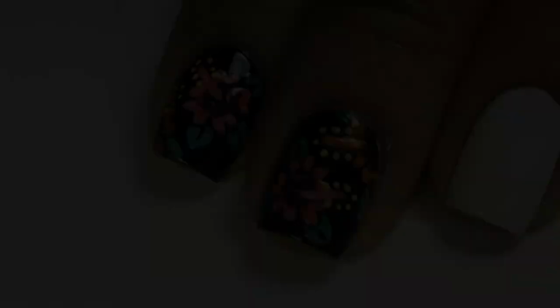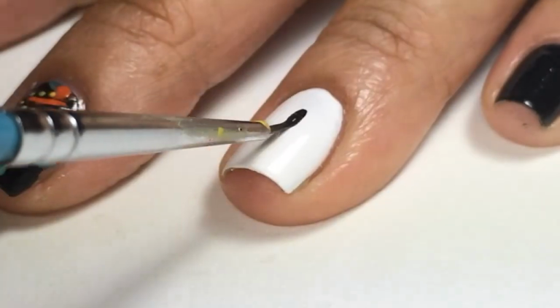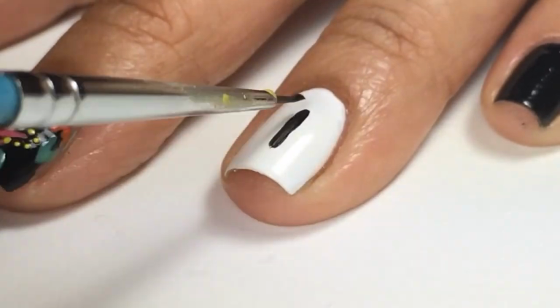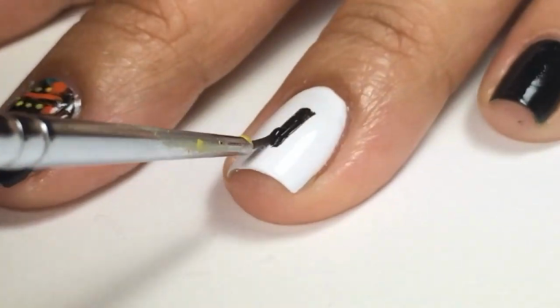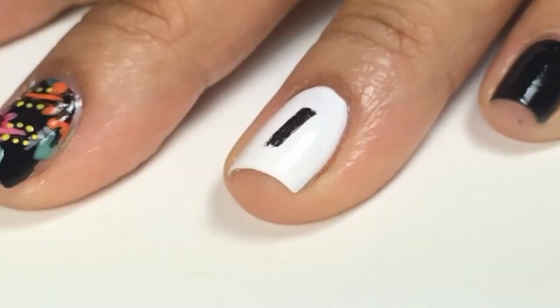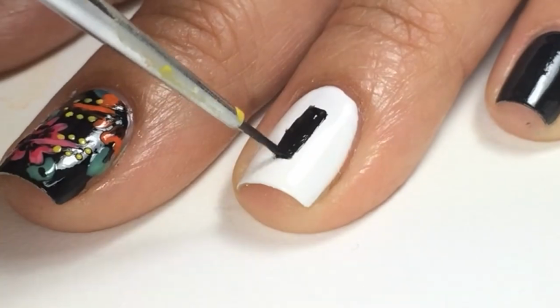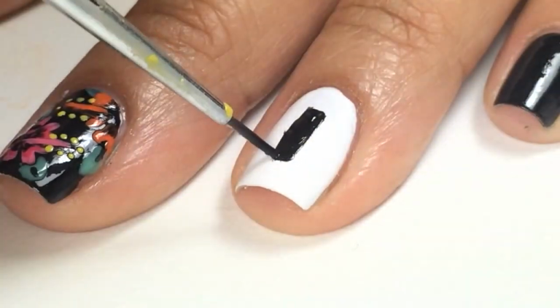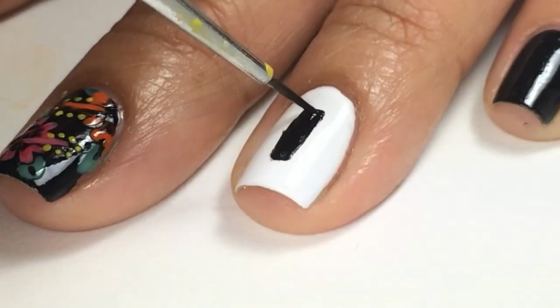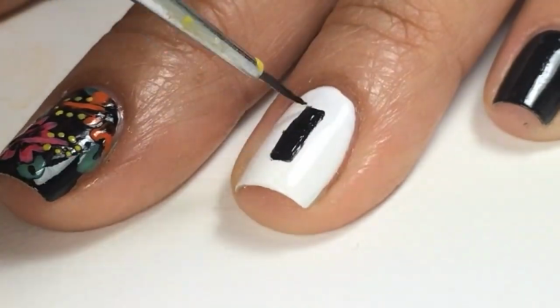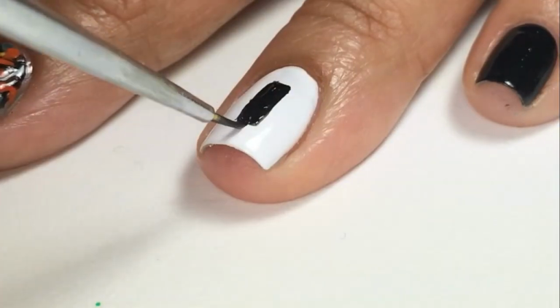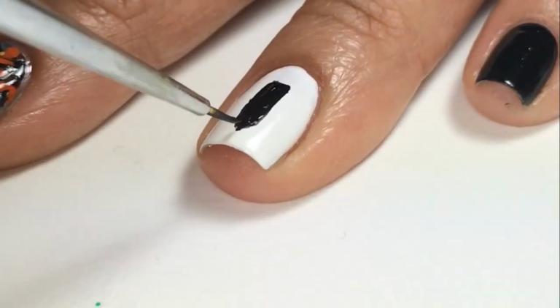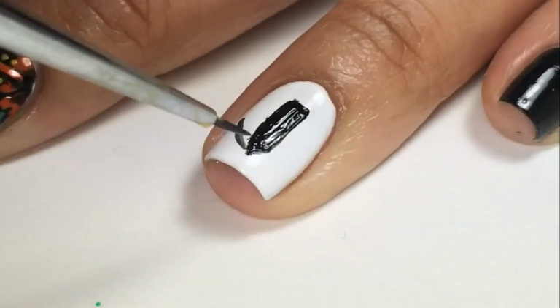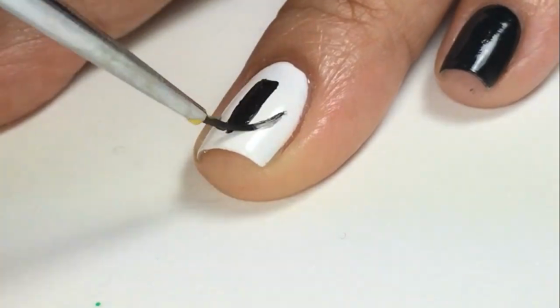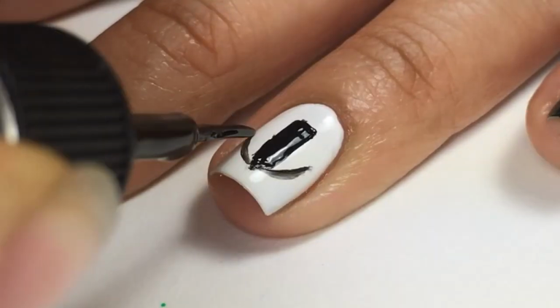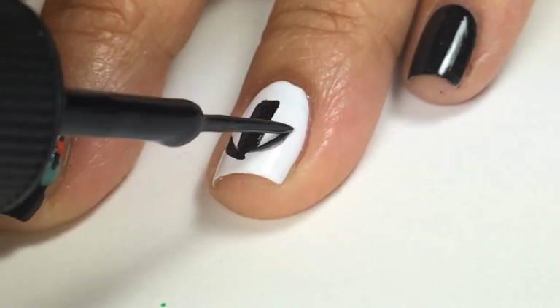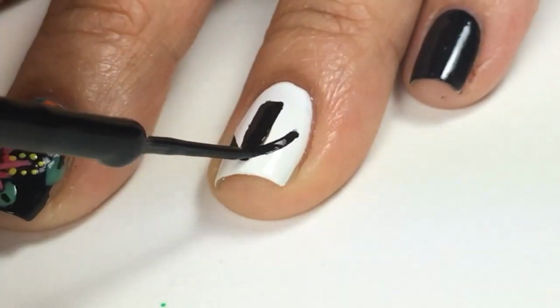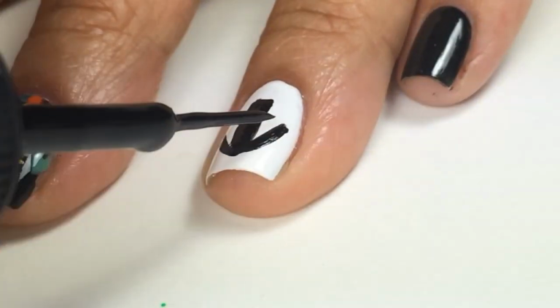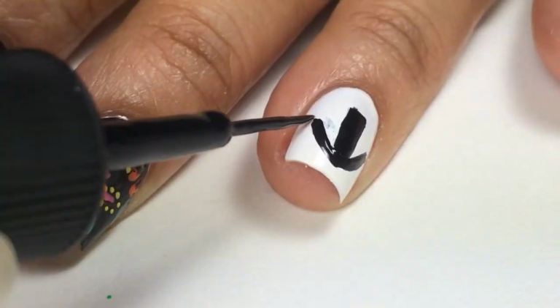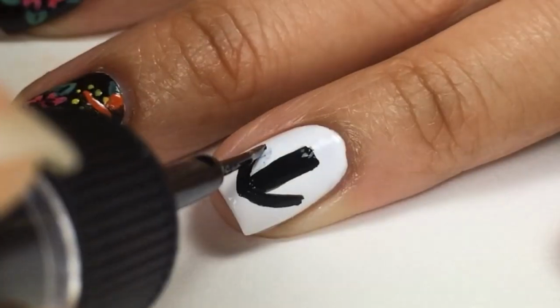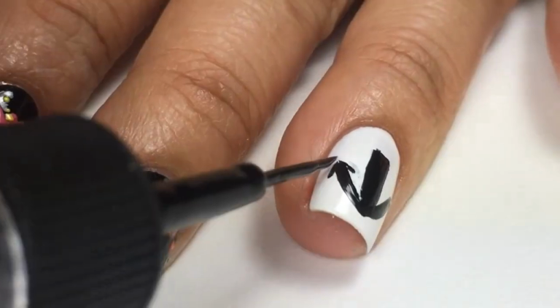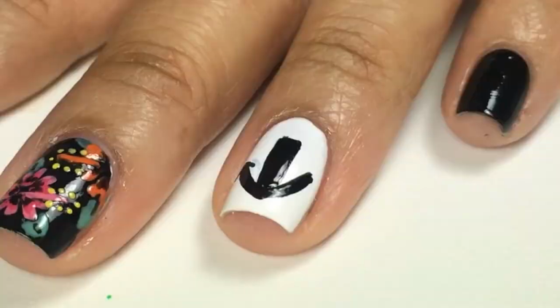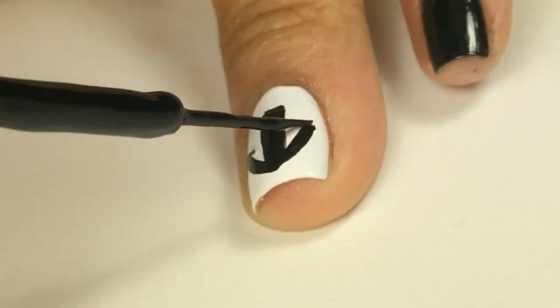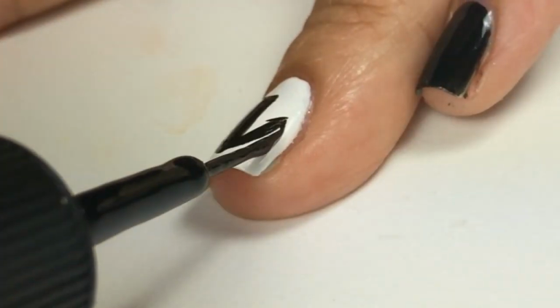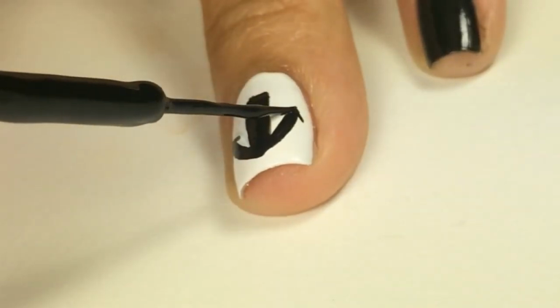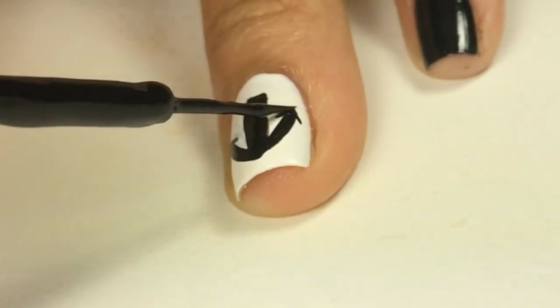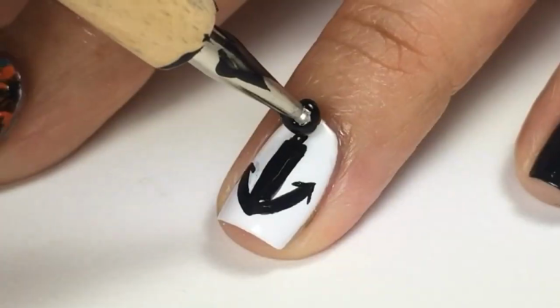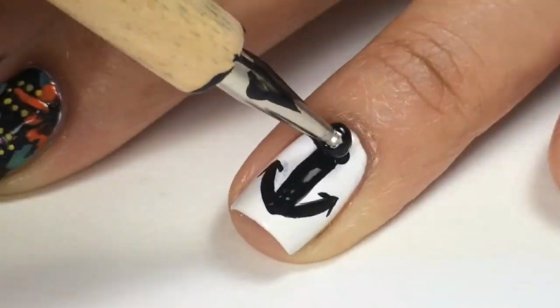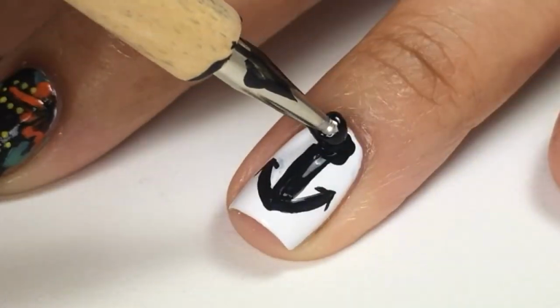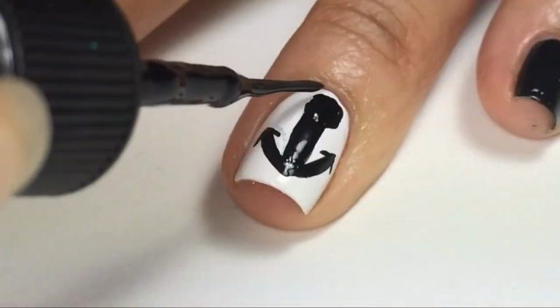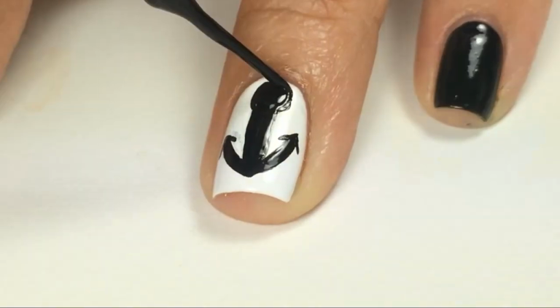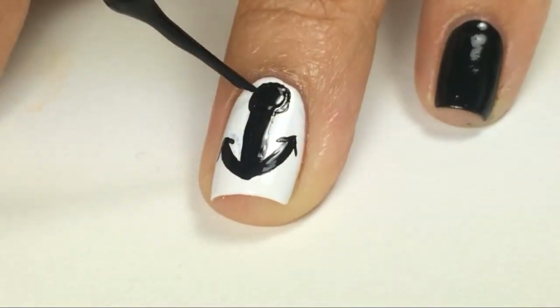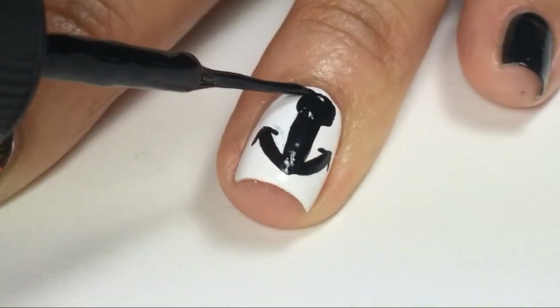For the anchor nails, I created a rectangle and two curved lines on the side and points for the anchor. With the nail dotting tool, I created the circle and went over it with a nail polish striper.